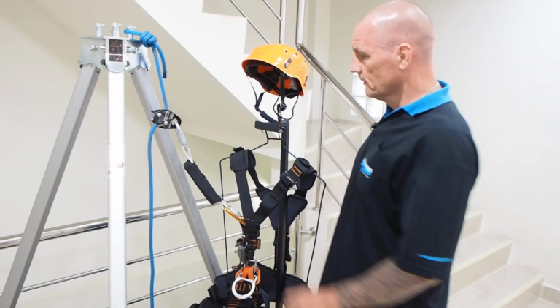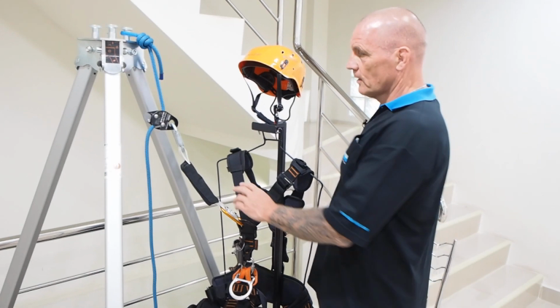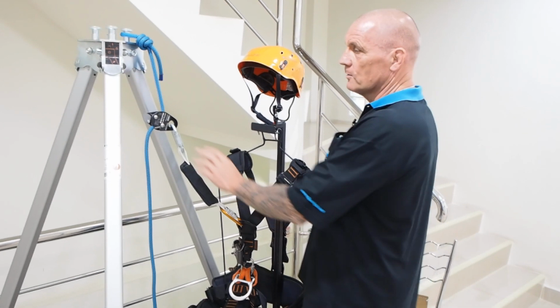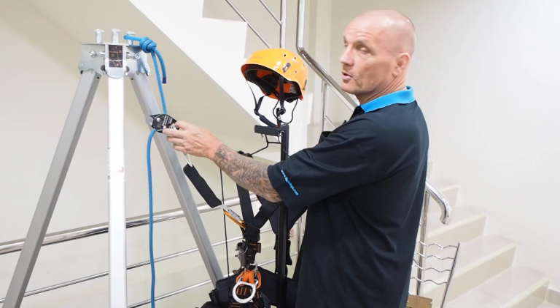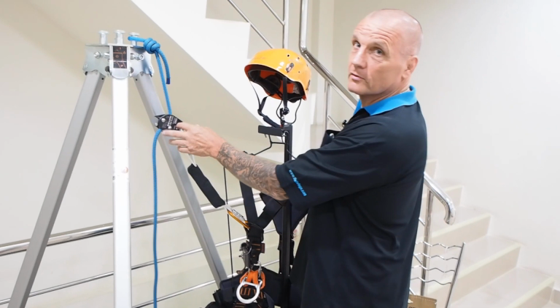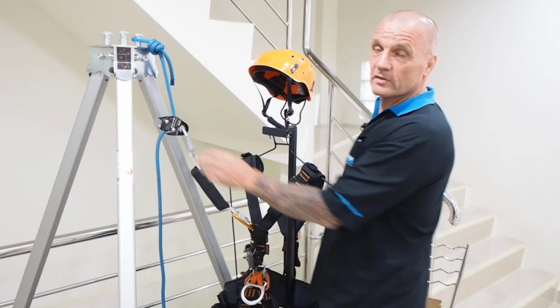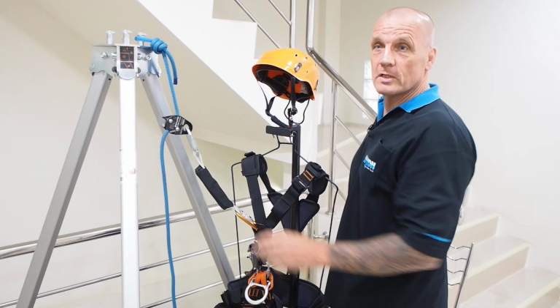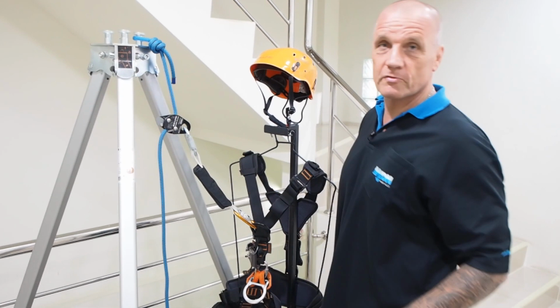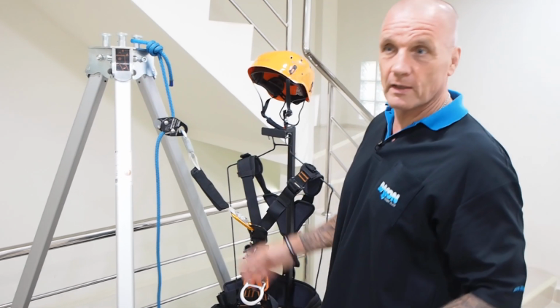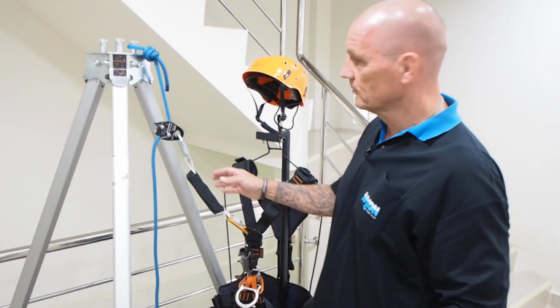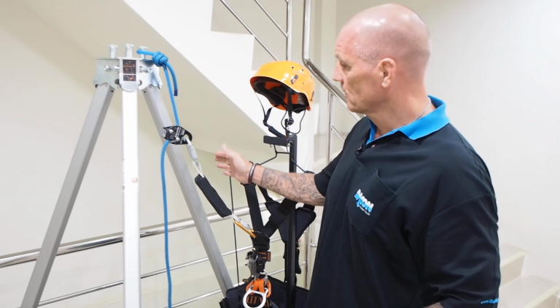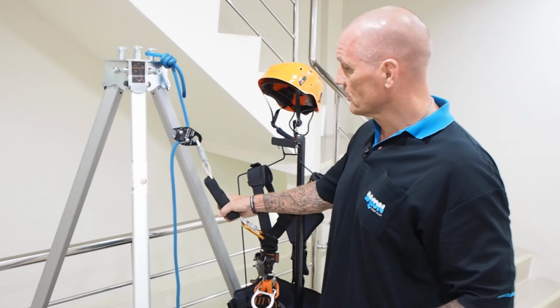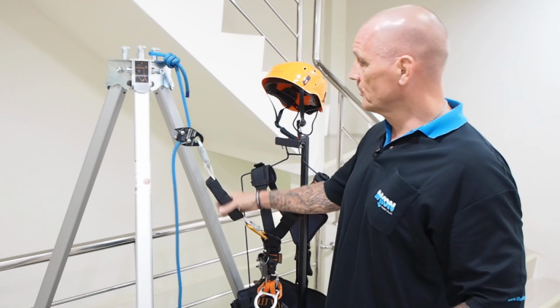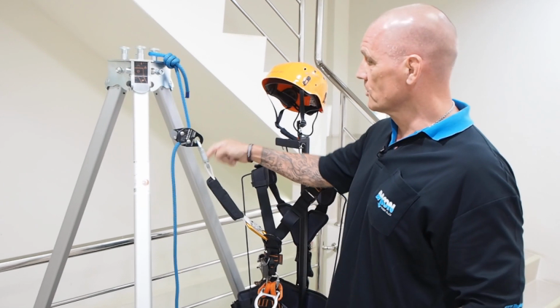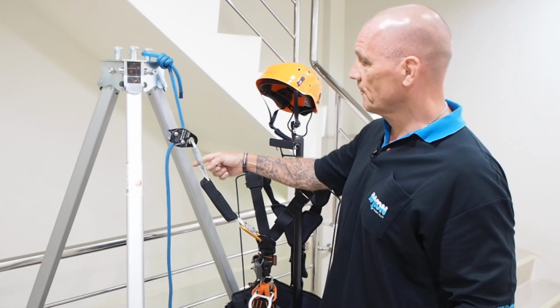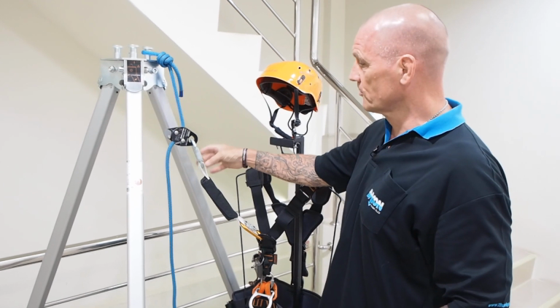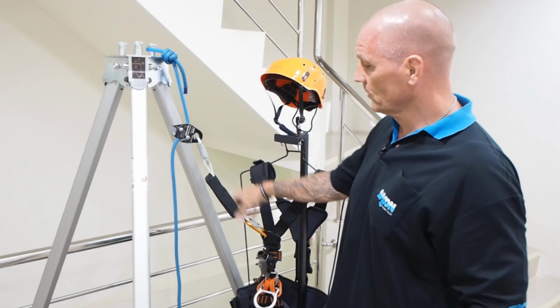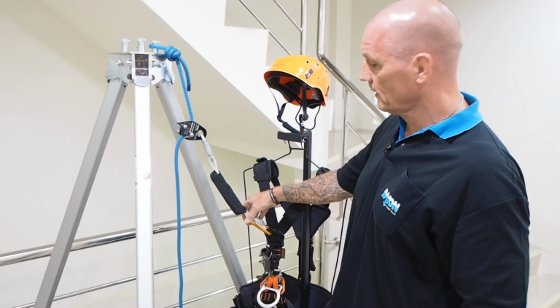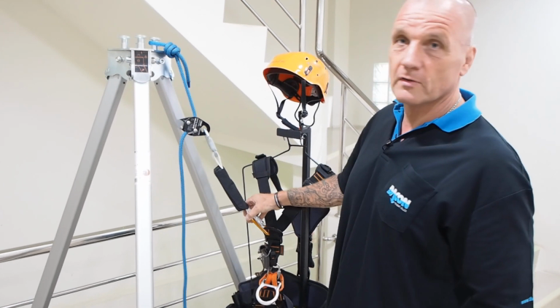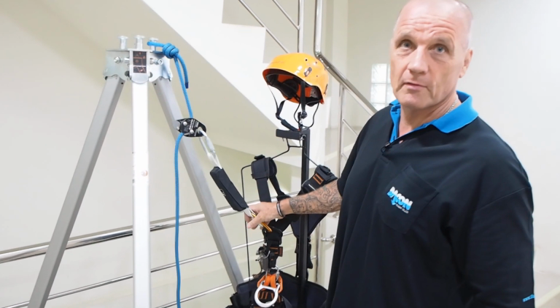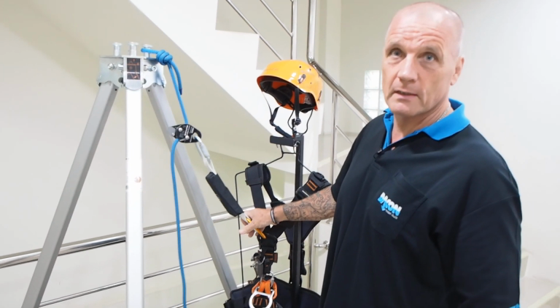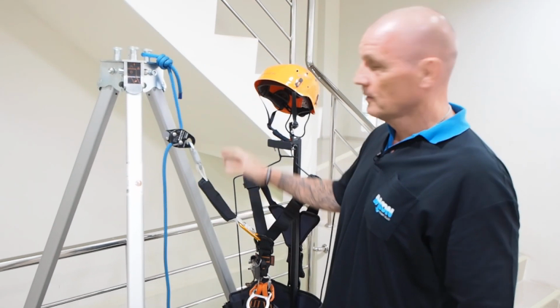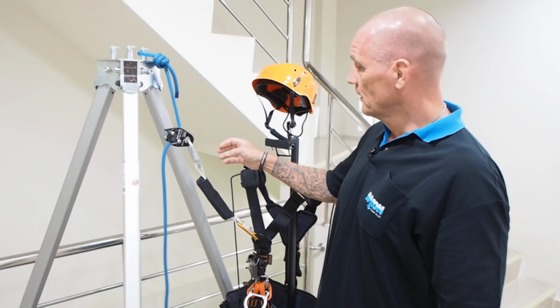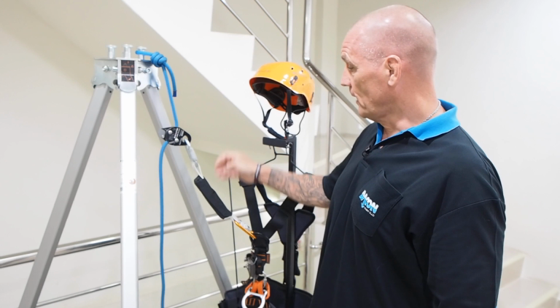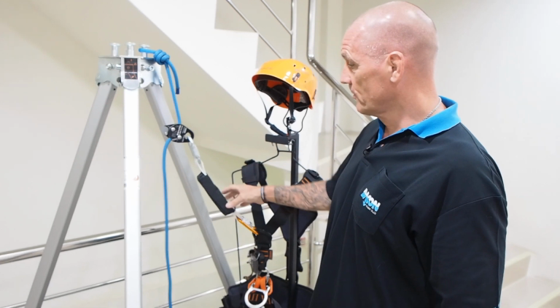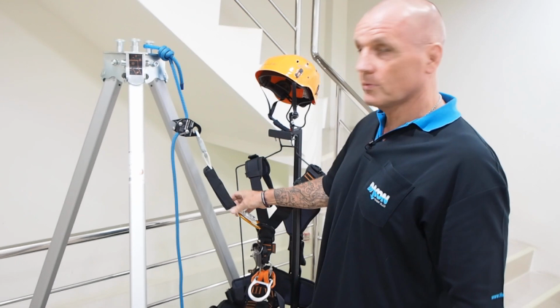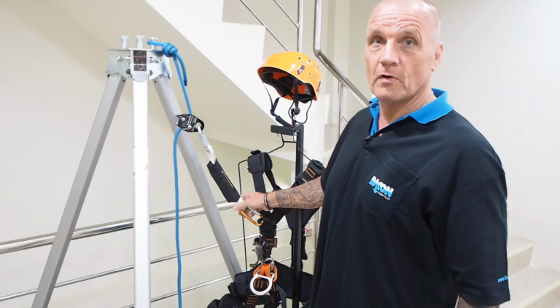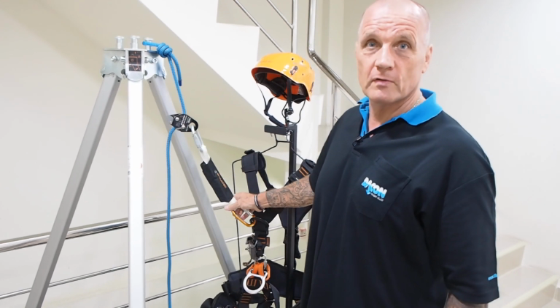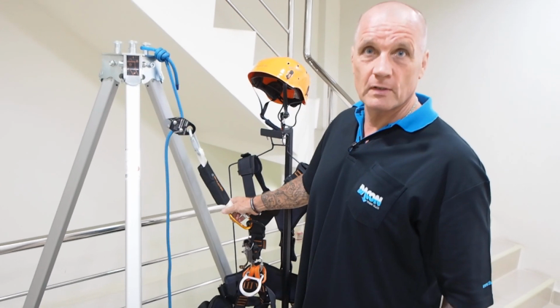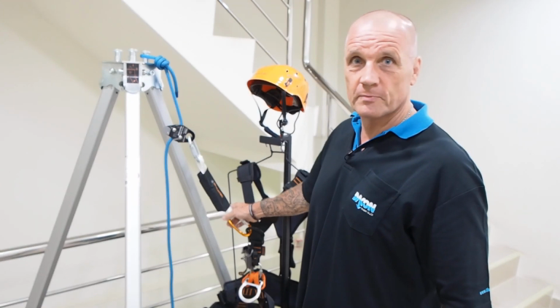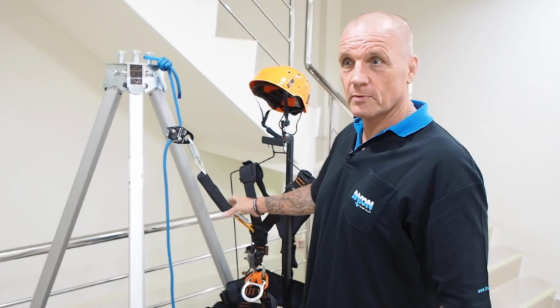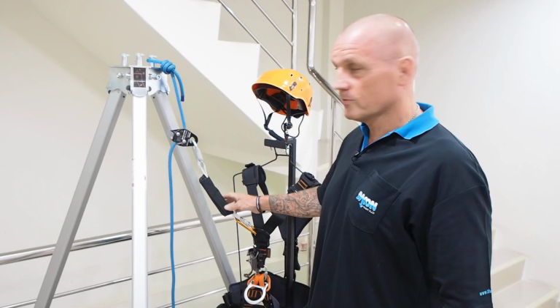The rocker device can be used without the shock absorber — you can use a small link to the carabiner instead. However, in this case we've offered the shock absorber option to our customer.